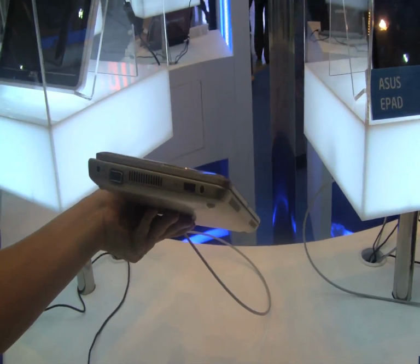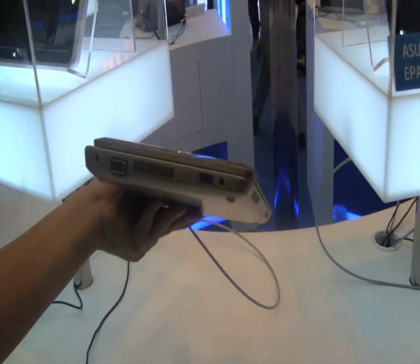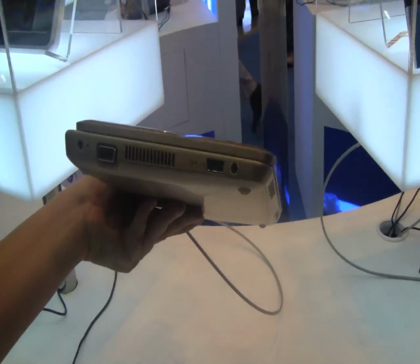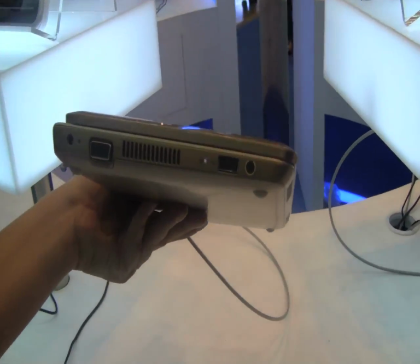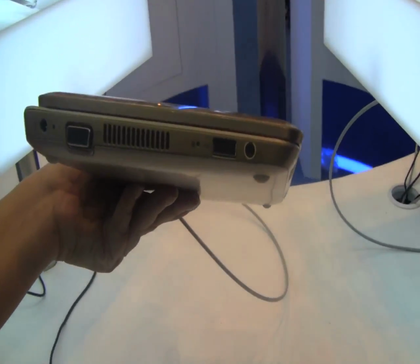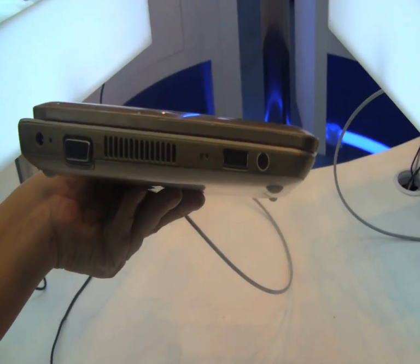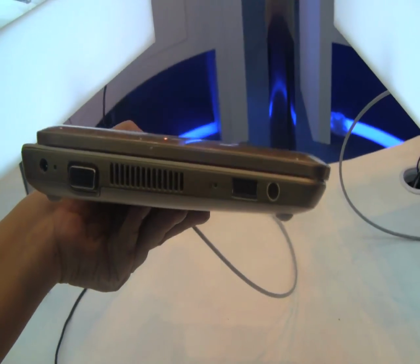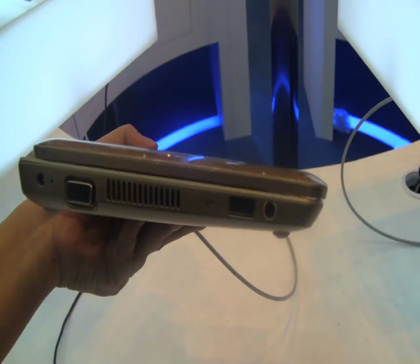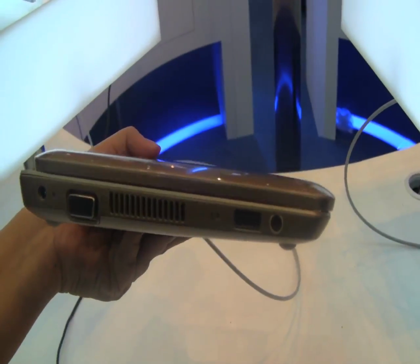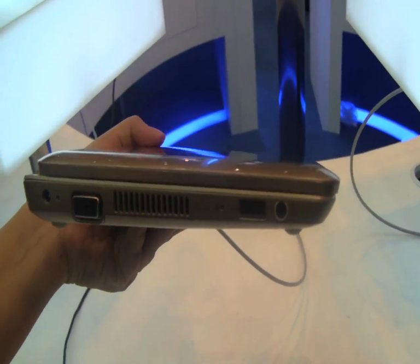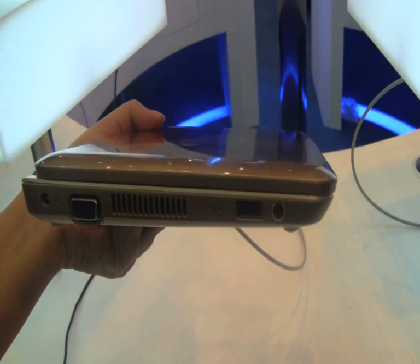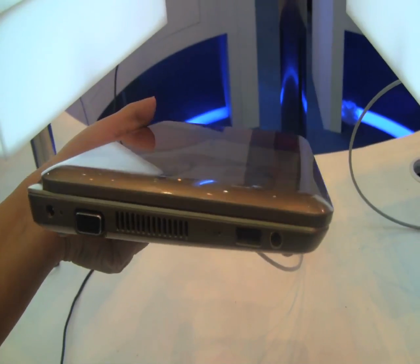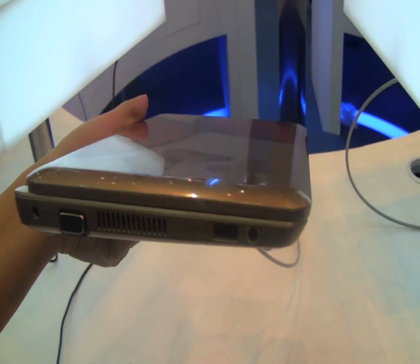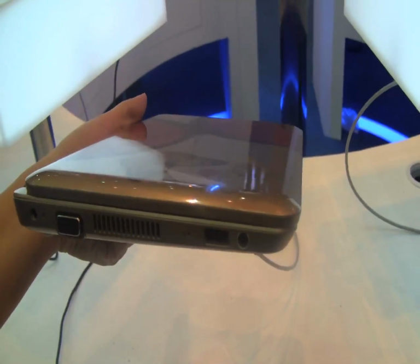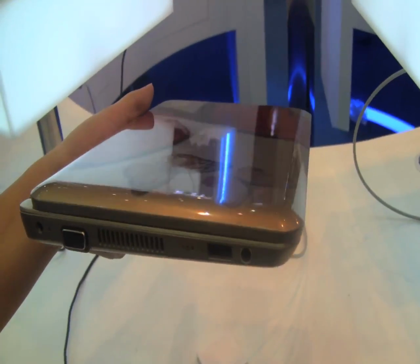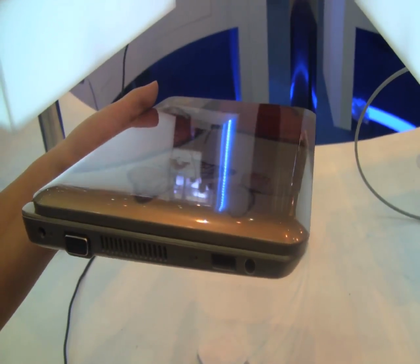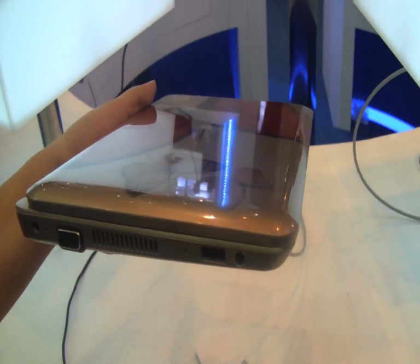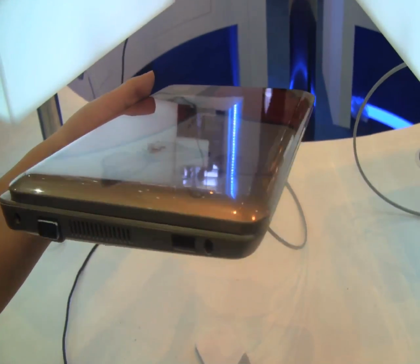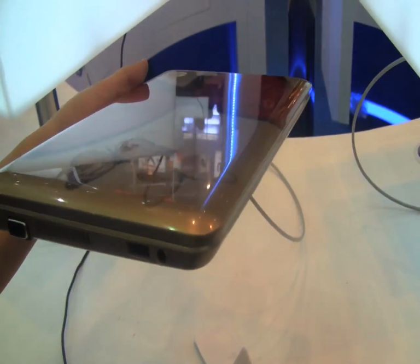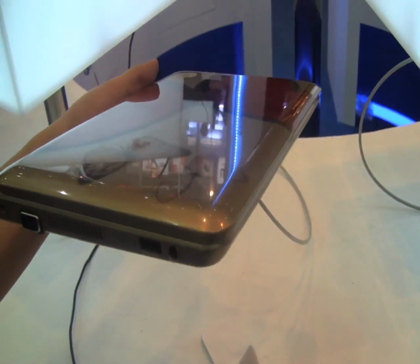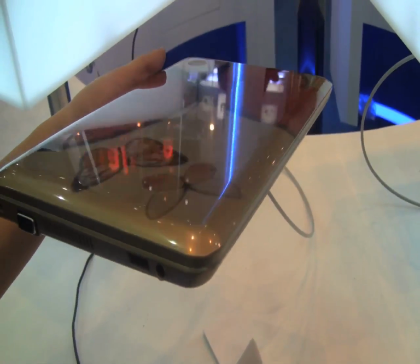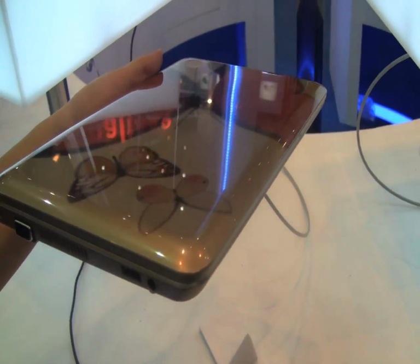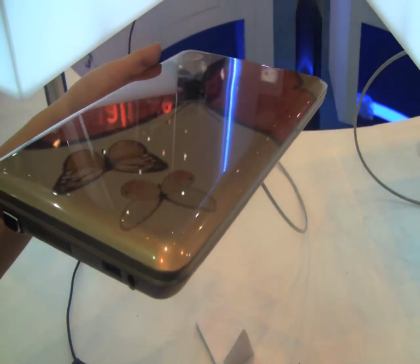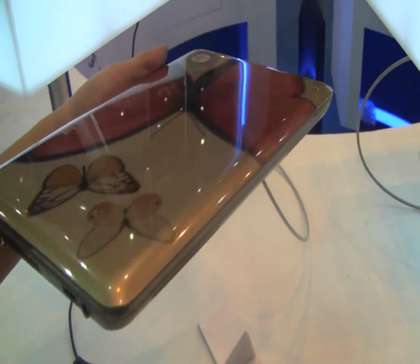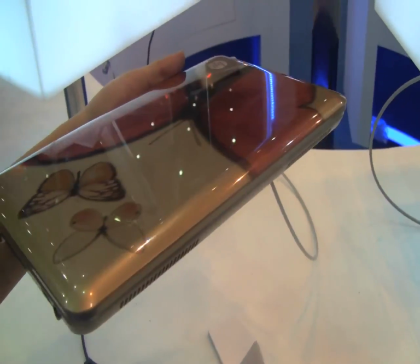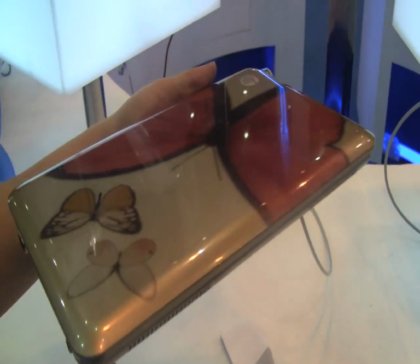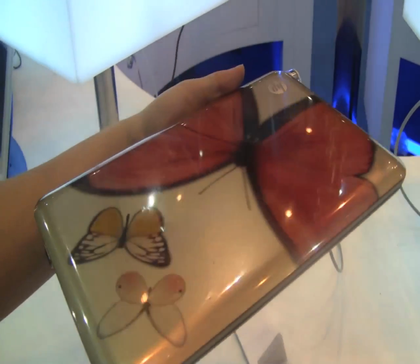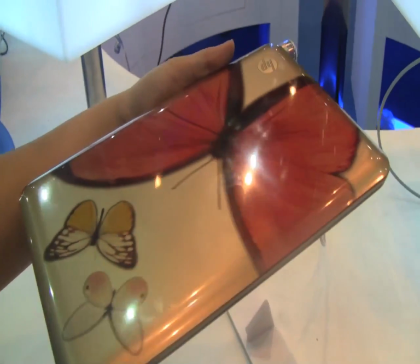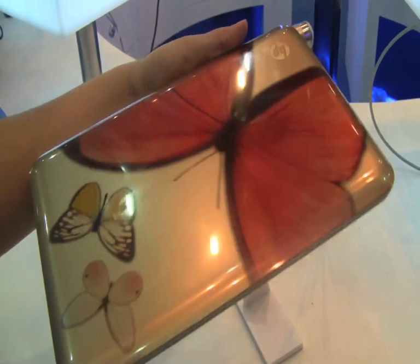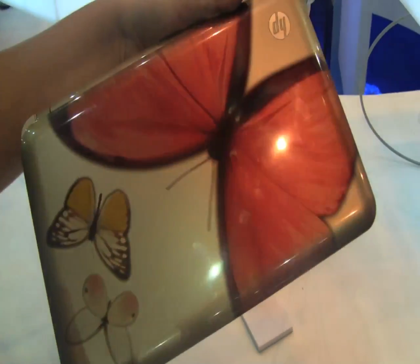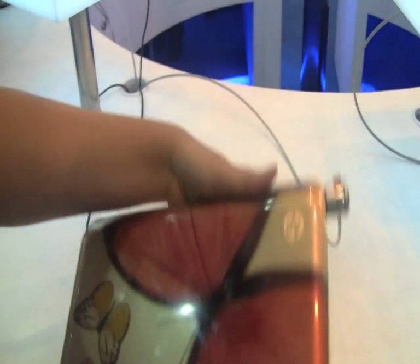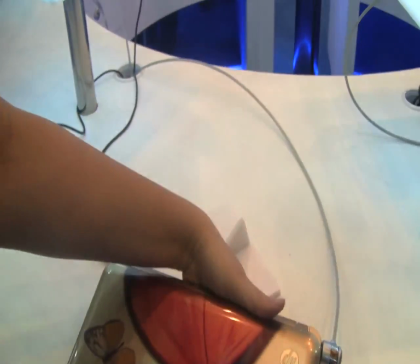It's not the thinnest netbook on the market. This is on the N450 platform — there are a lot of benchmarks out on this and it's fairly average. The price point is very high; you are very much paying for this design.